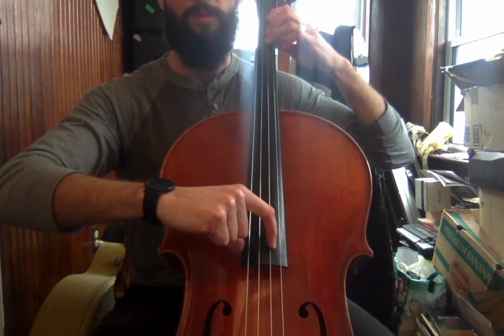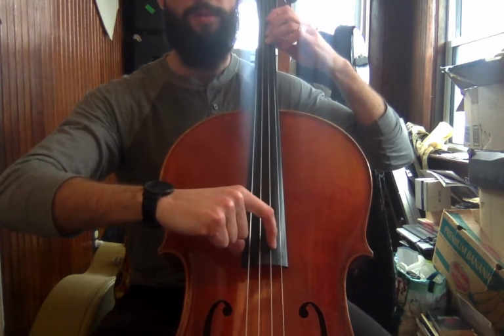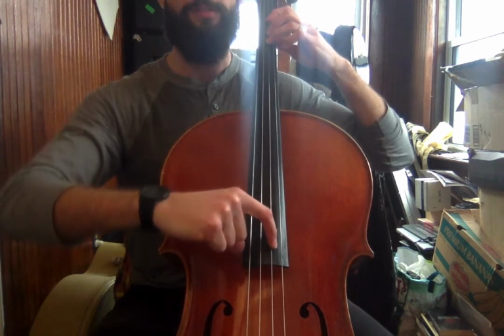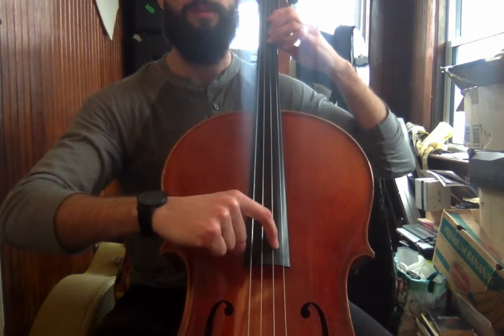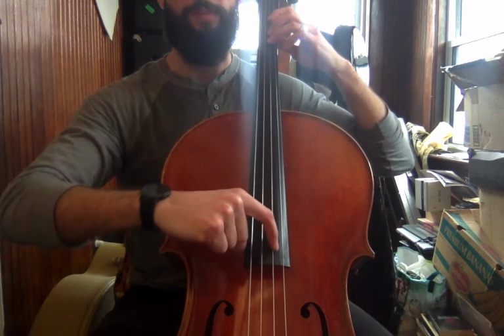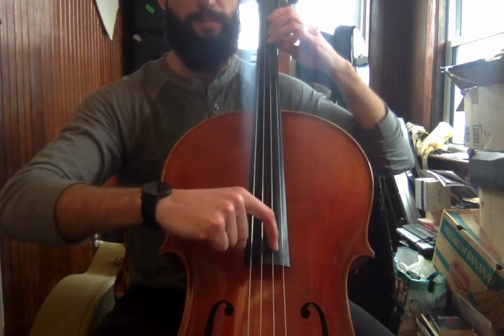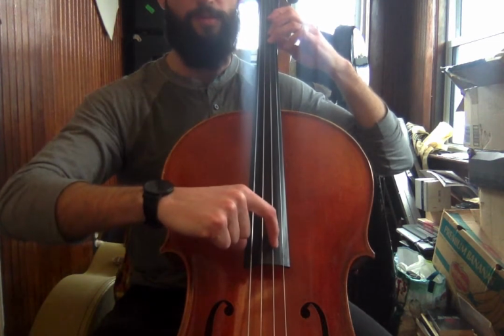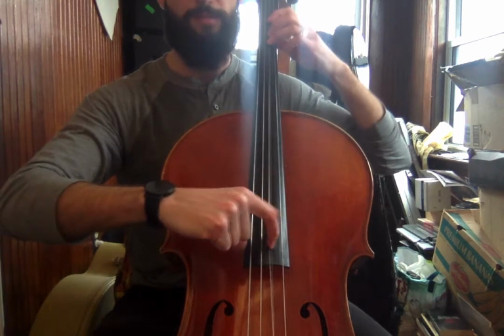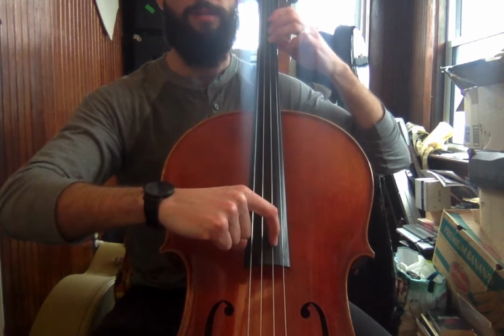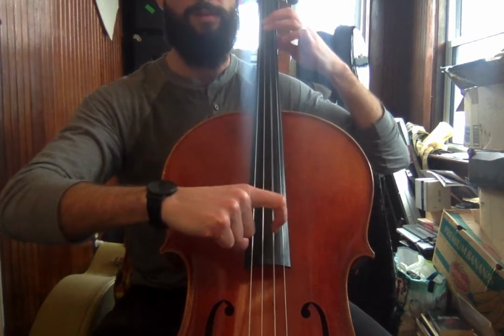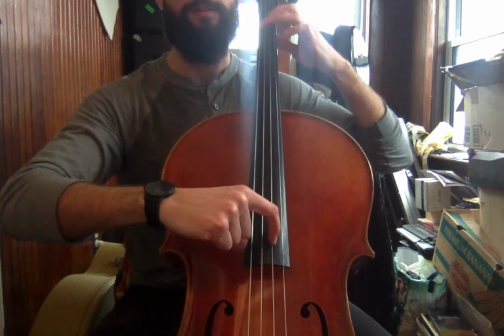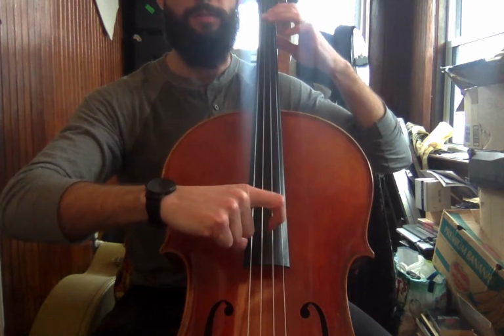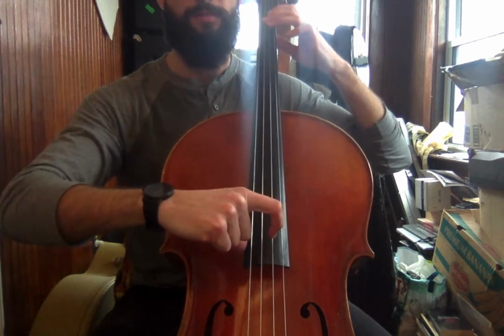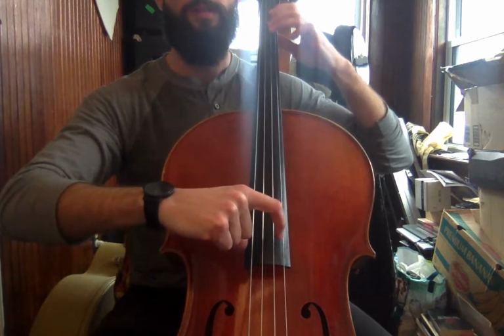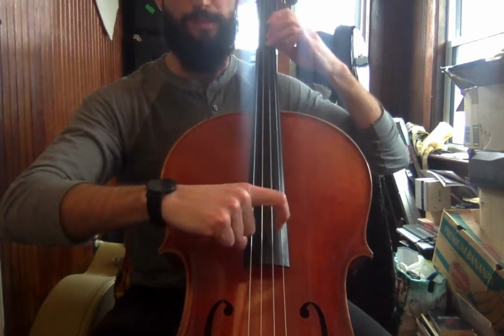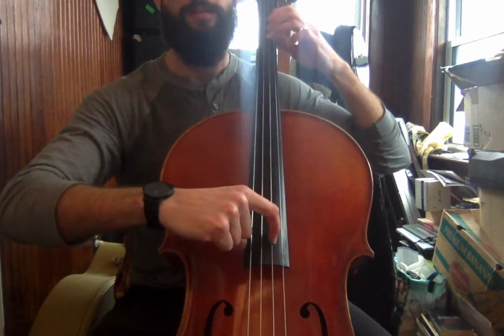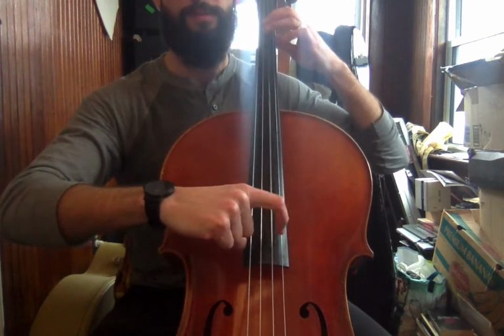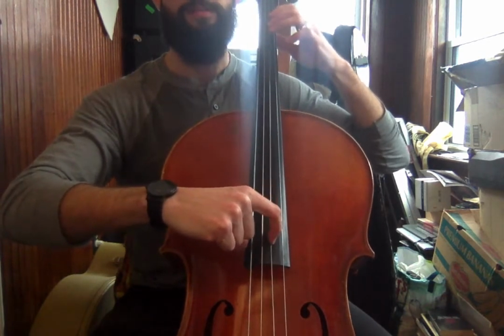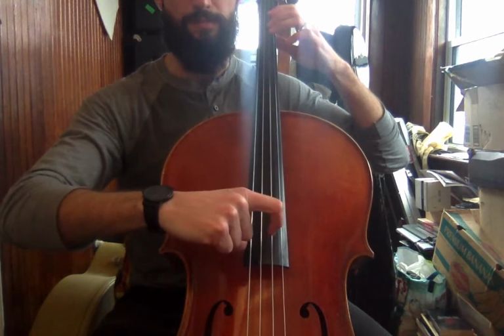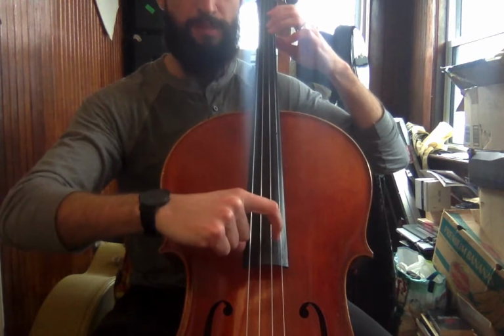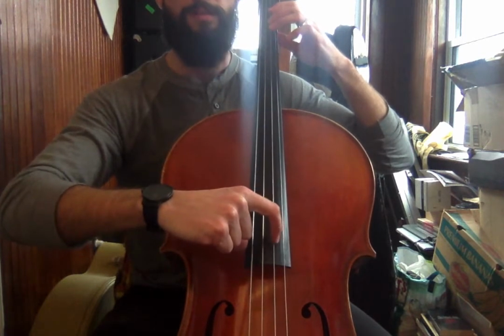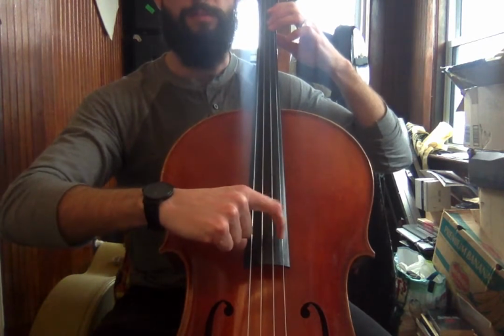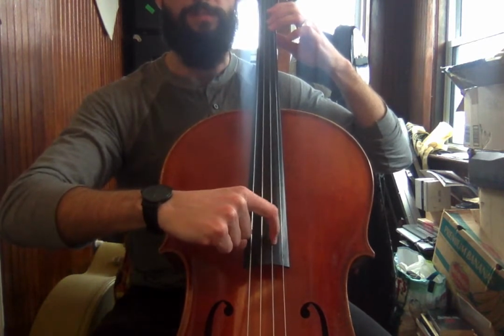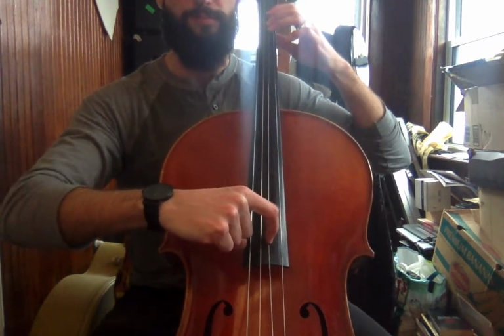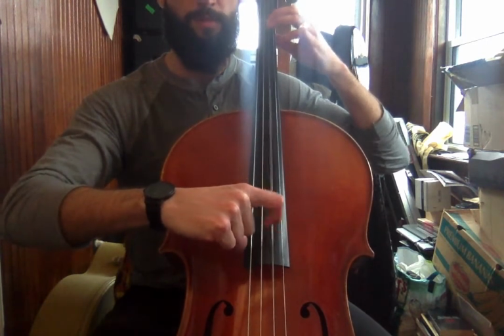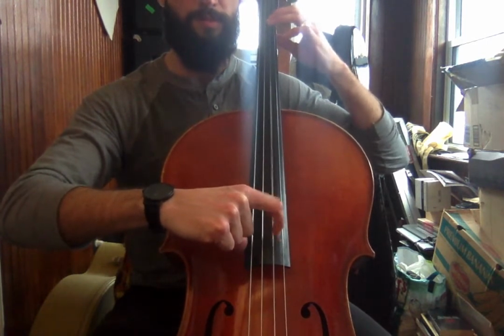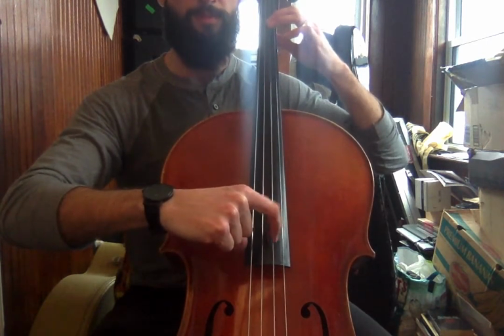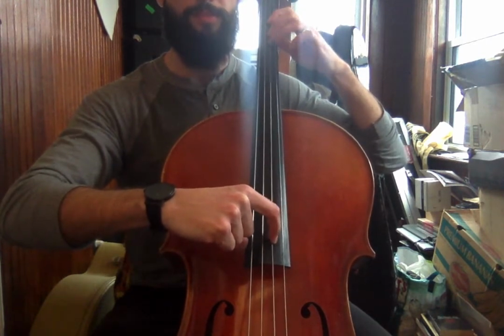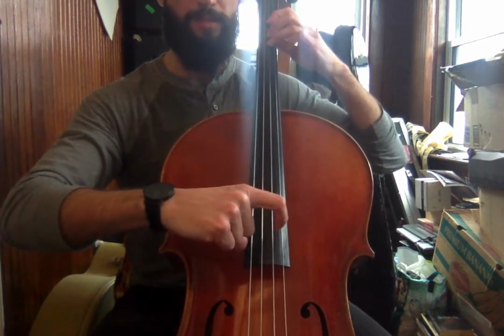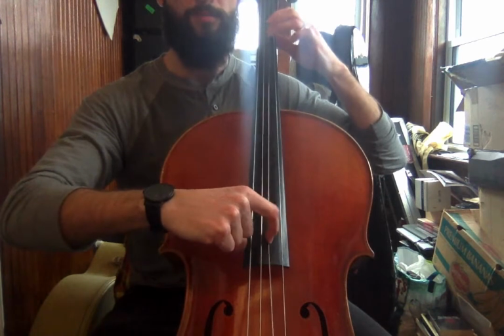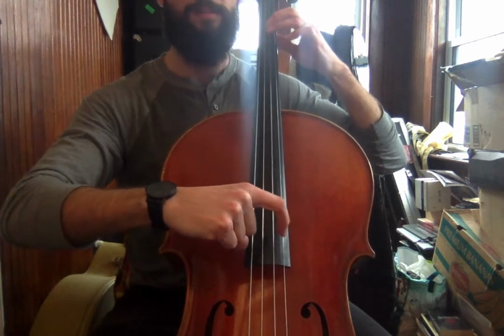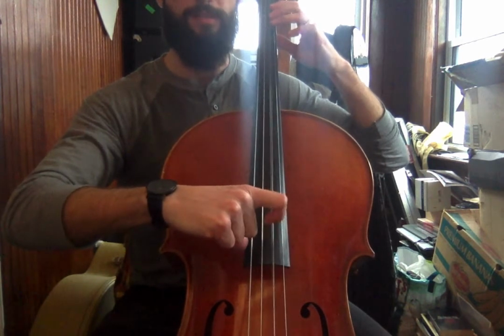One, two, three, four. Three, one, zero. Three, one, zero. Zero, zero, zero, zero. One, one, one, one. Three, one, zero.